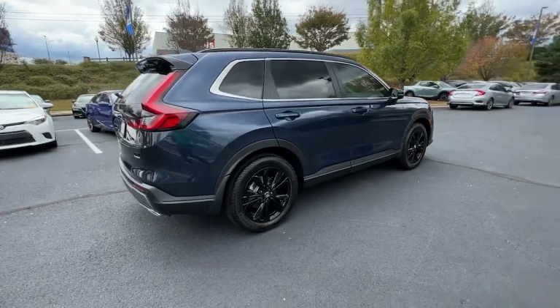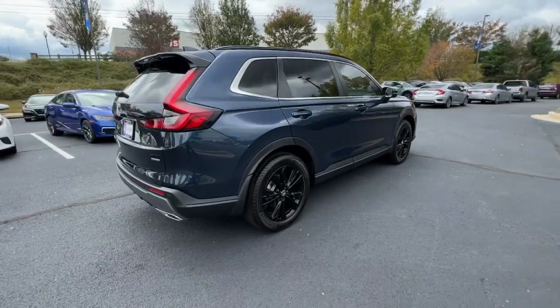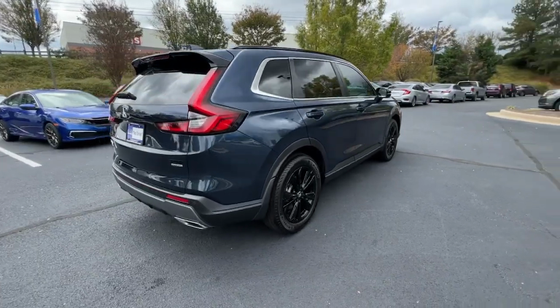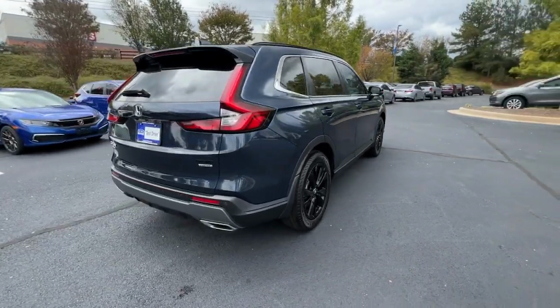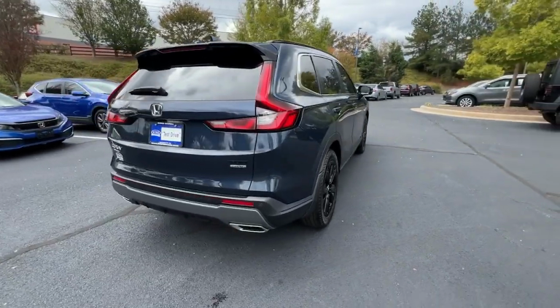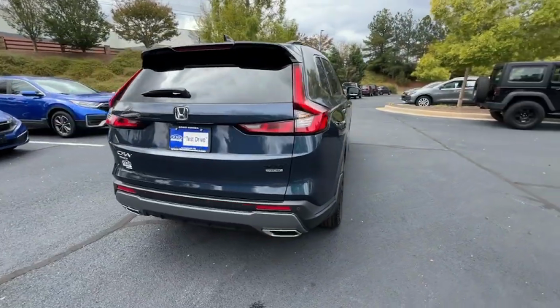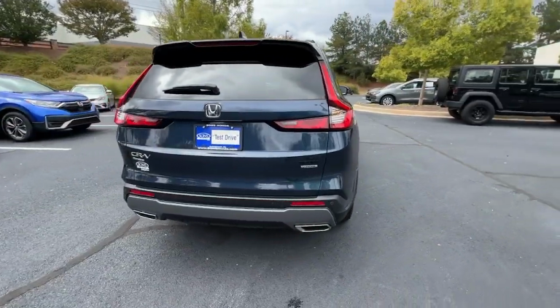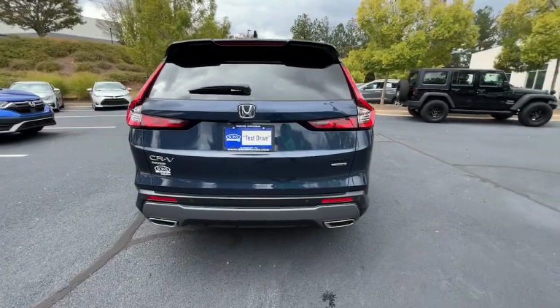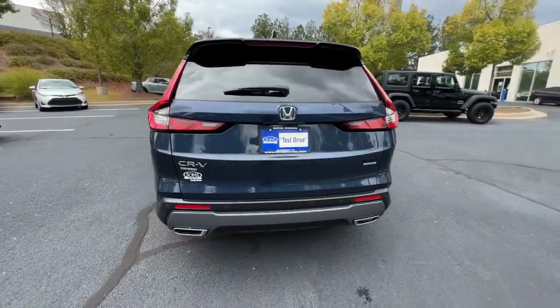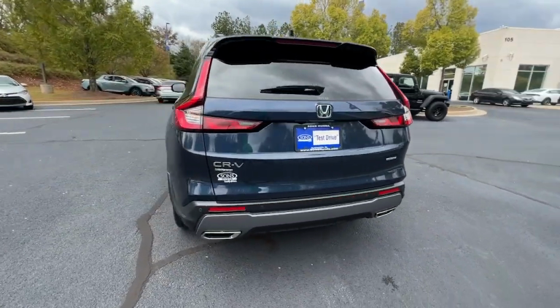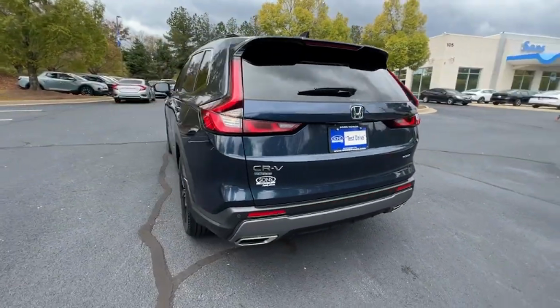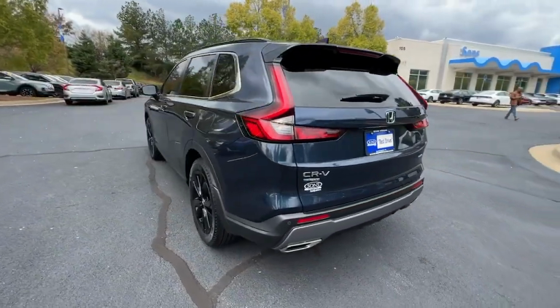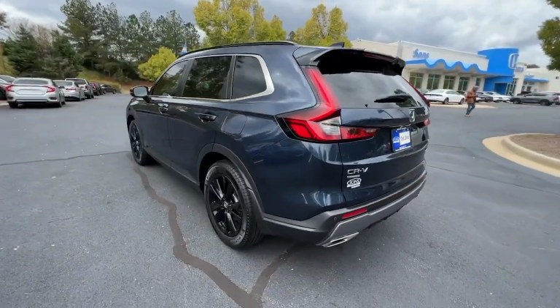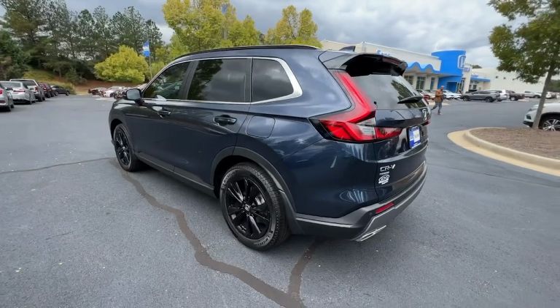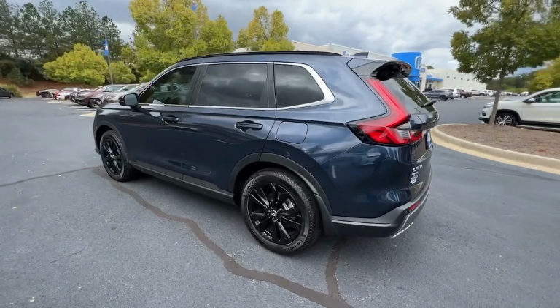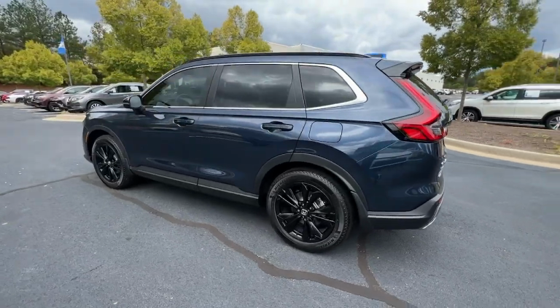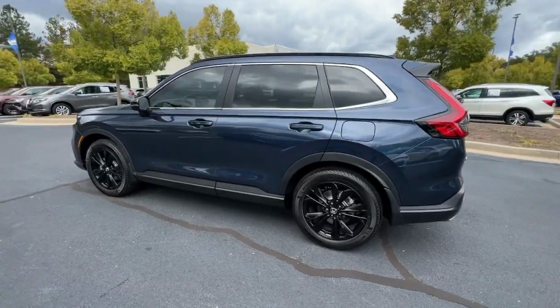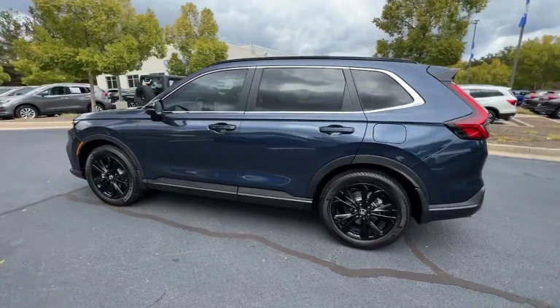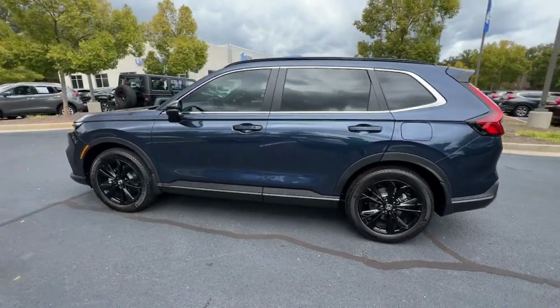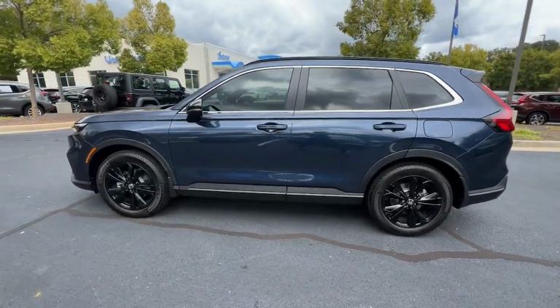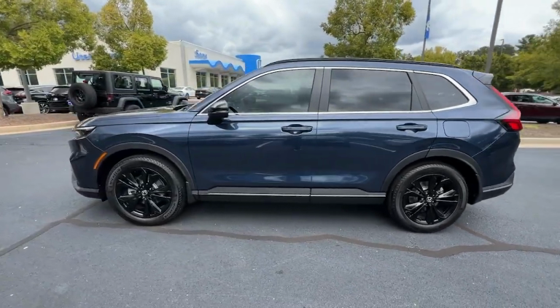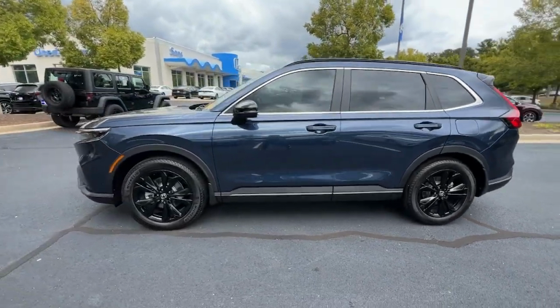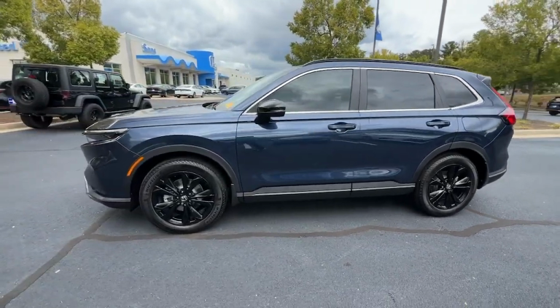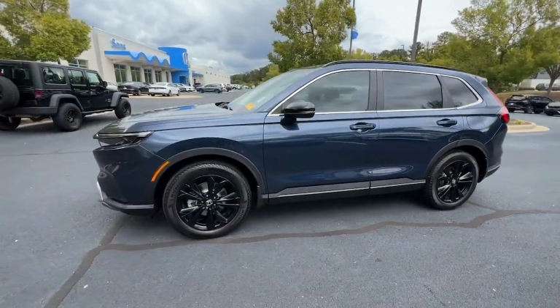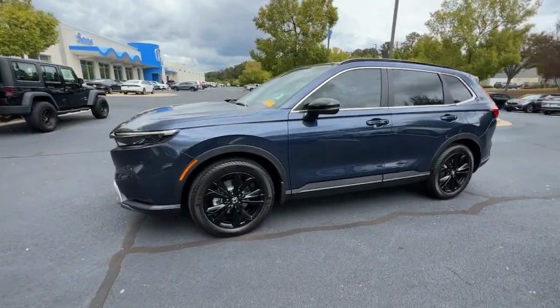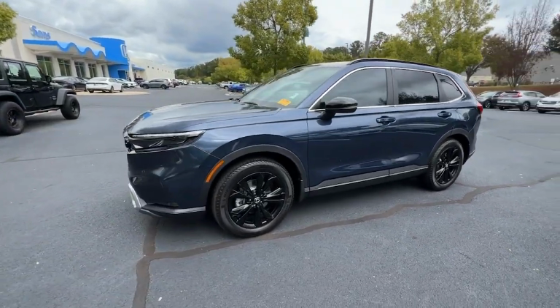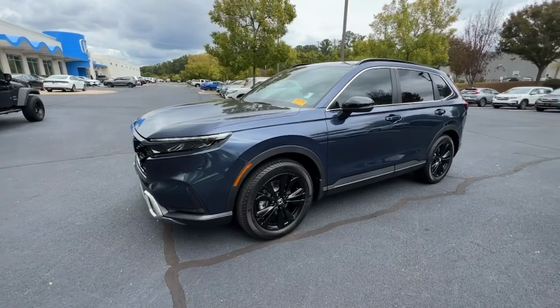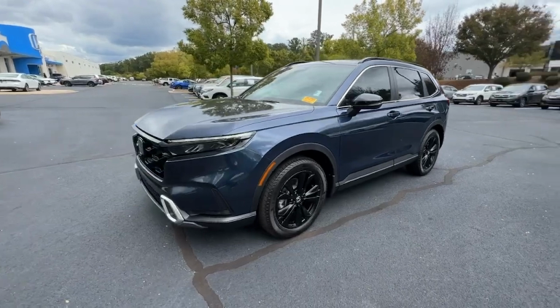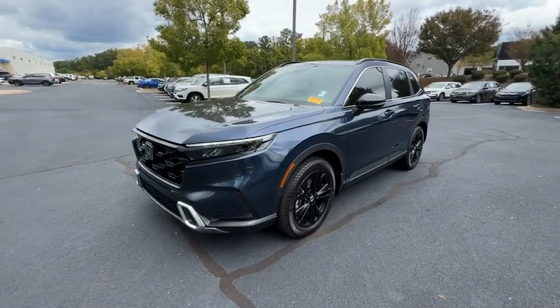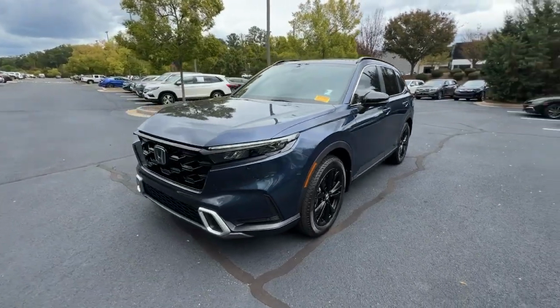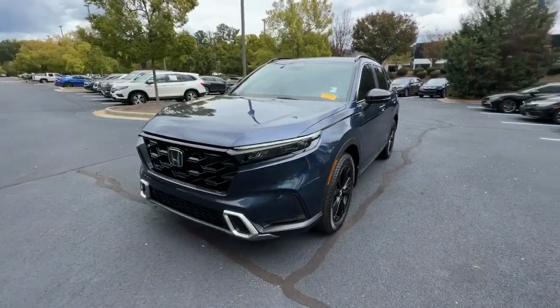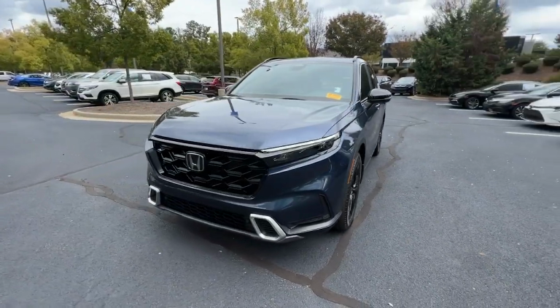Heated steering wheel, pre-collision system, lane departure warning, all-wheel drive, hands-free liftgate, moonroof, keyless entry, navigation system, power liftgate, lane keeping assist.